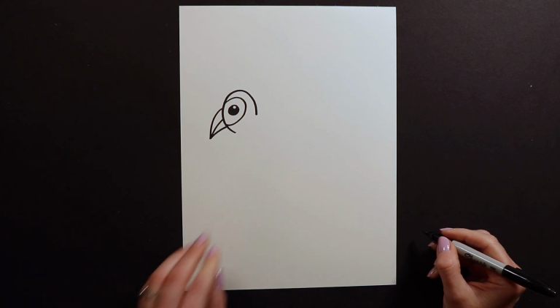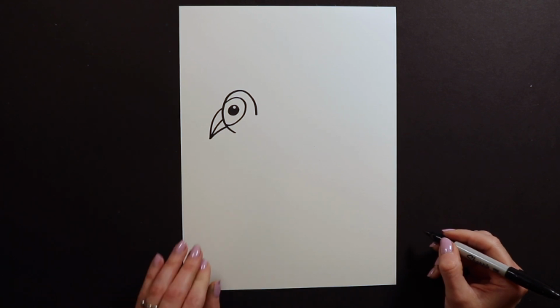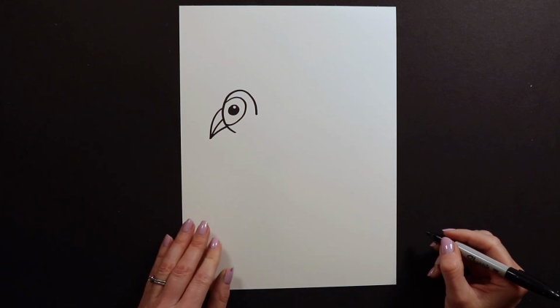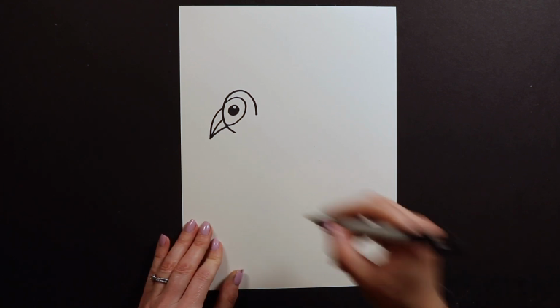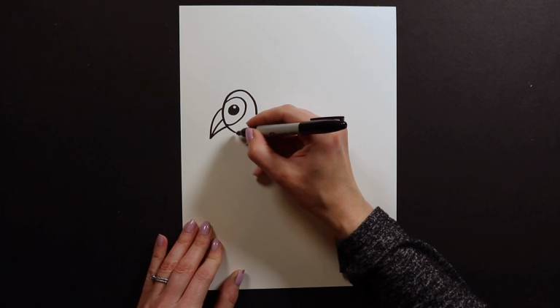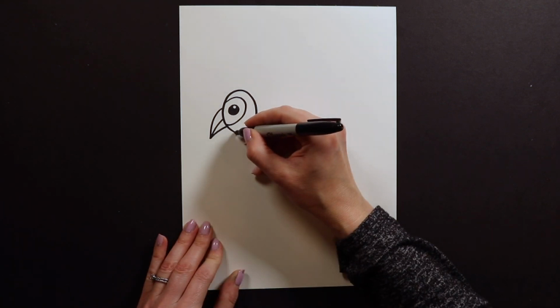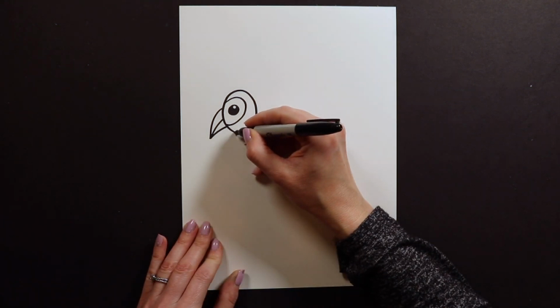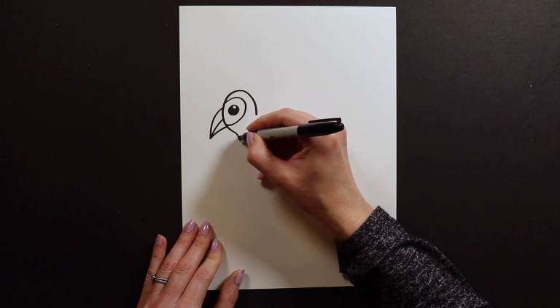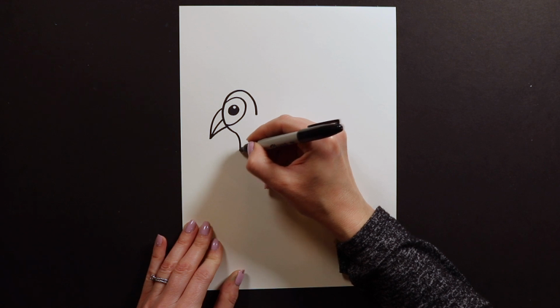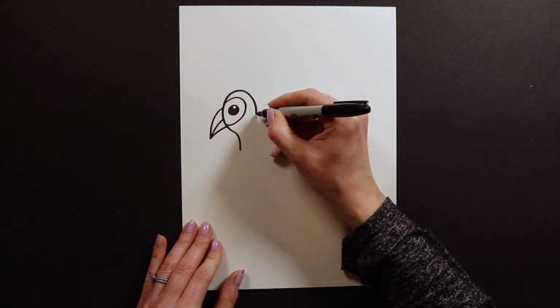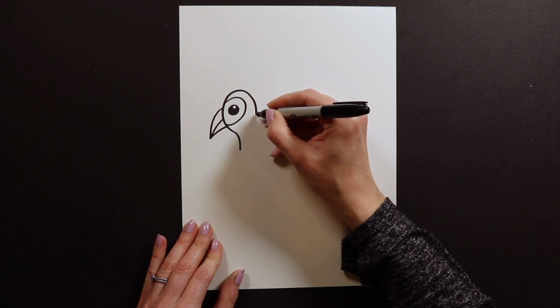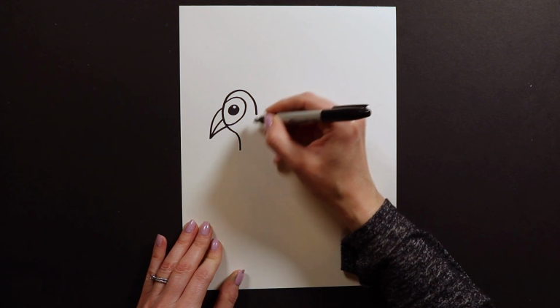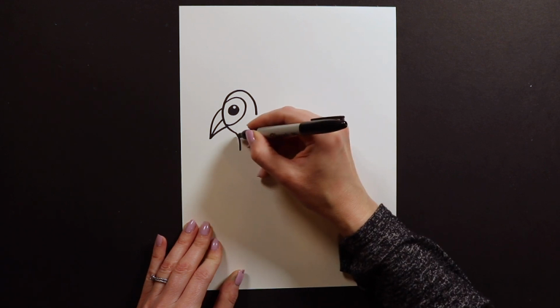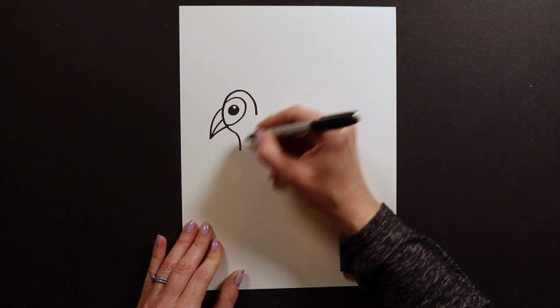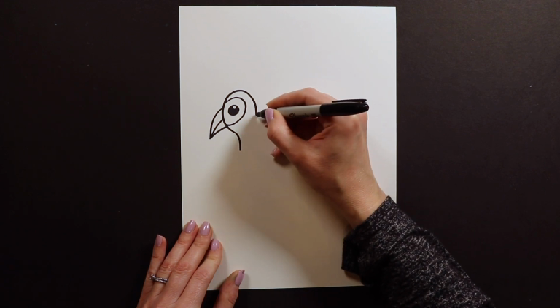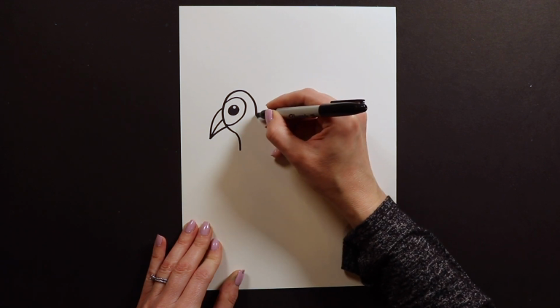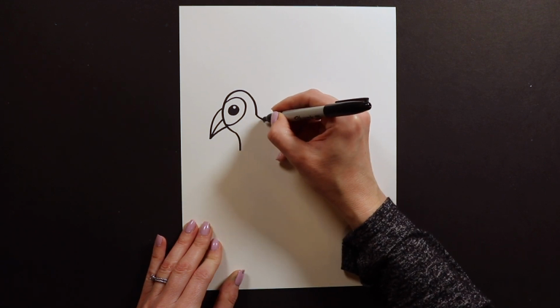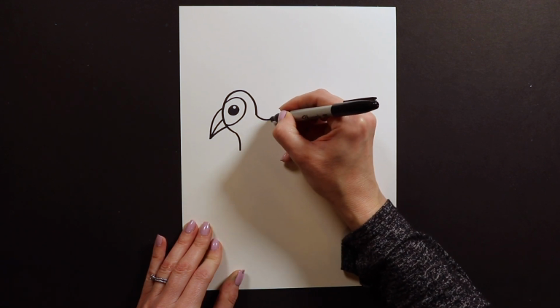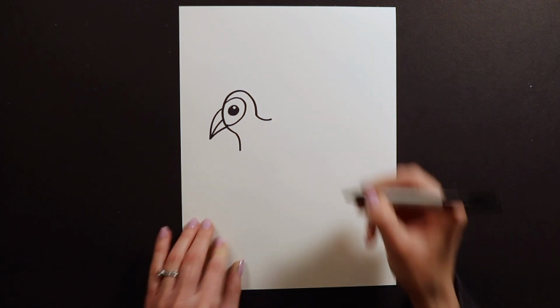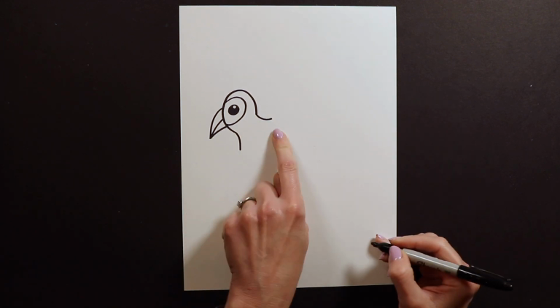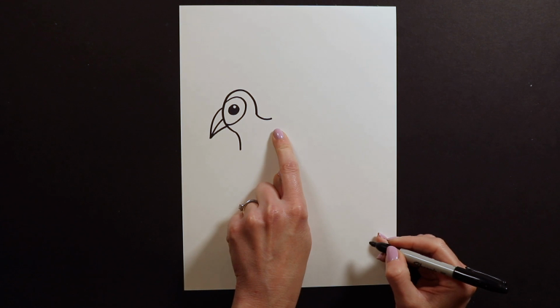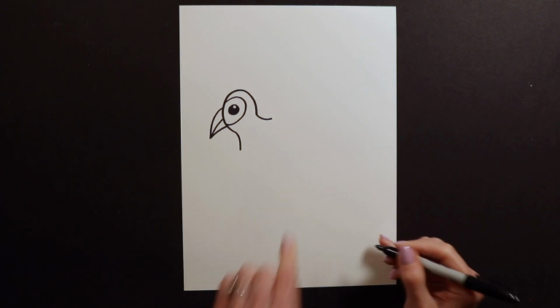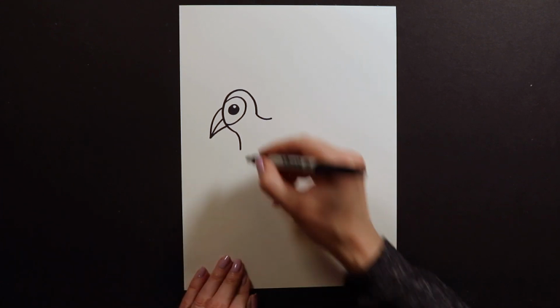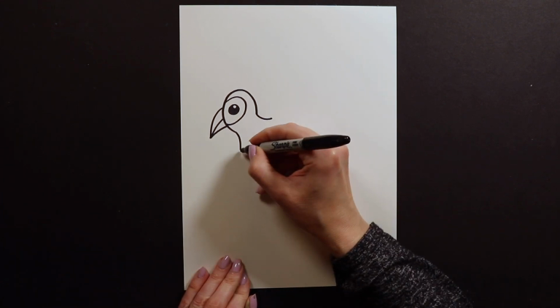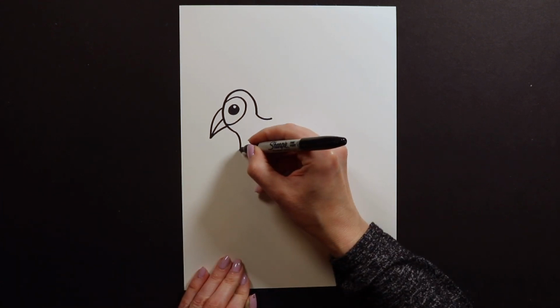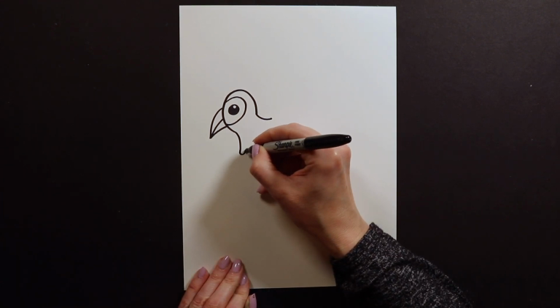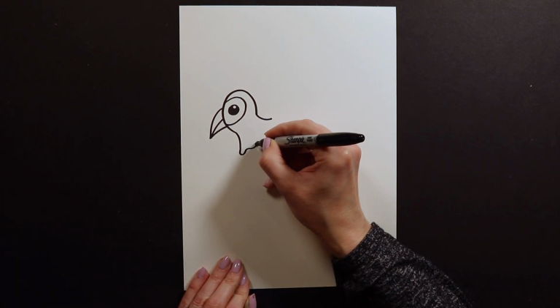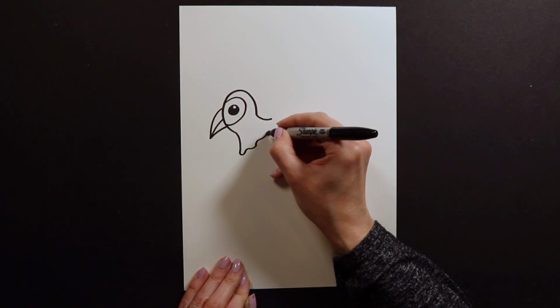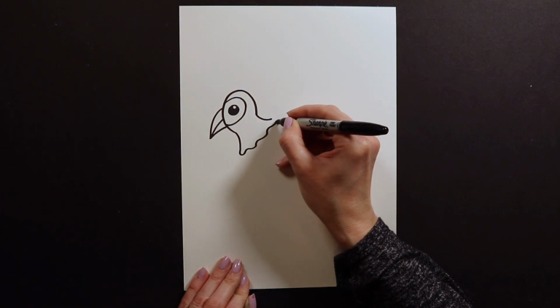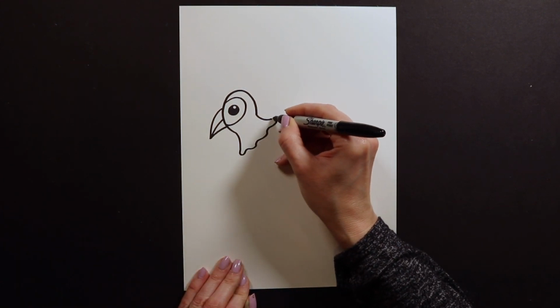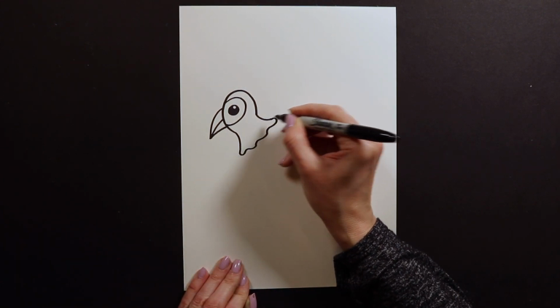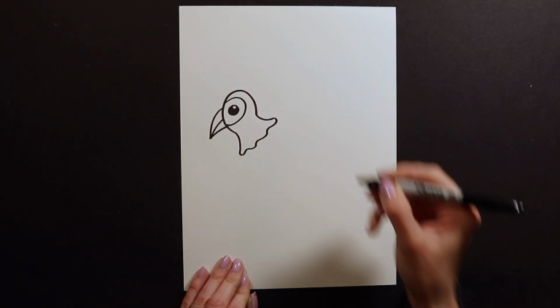Then to do the neck, I'm going to swoop out, like down, kind of like this. And then I'm going to swoop kind of sideways like this. And then I'm going to put a little ruffle like that.